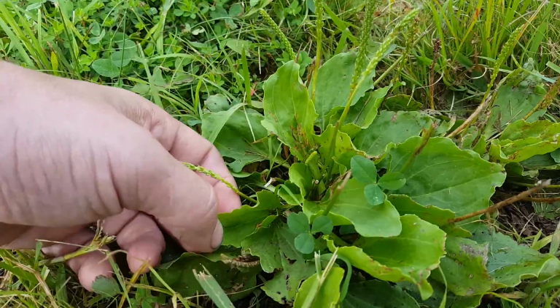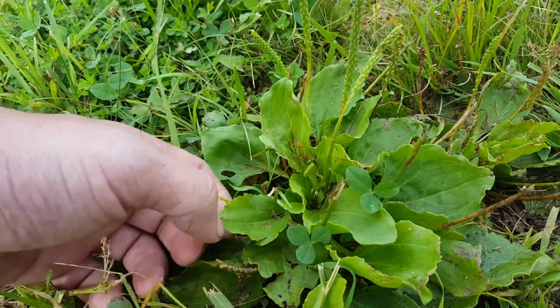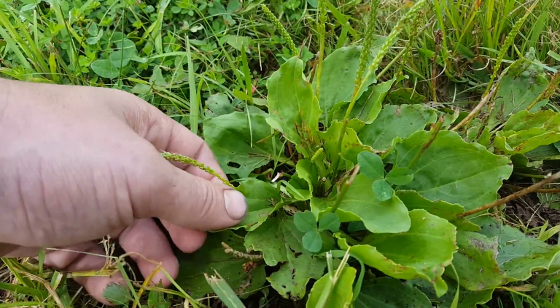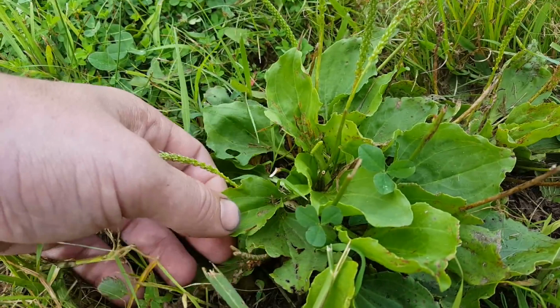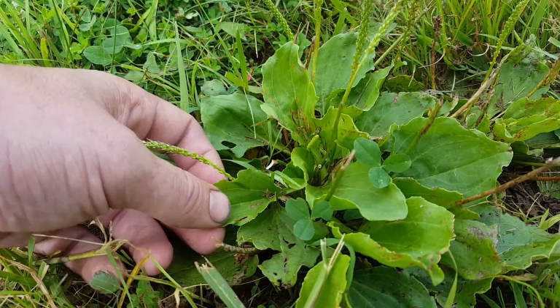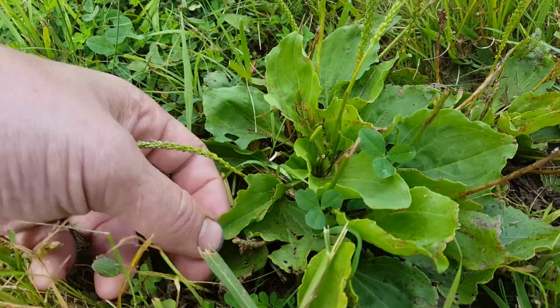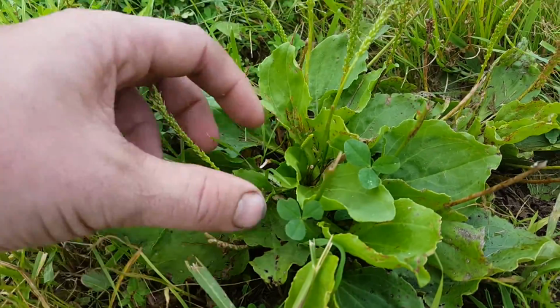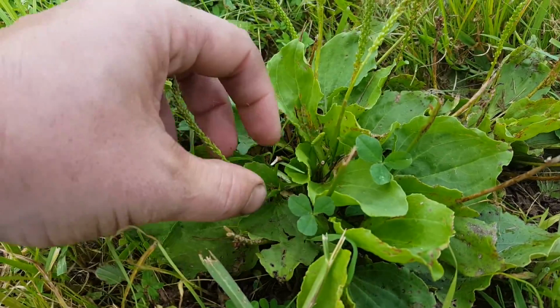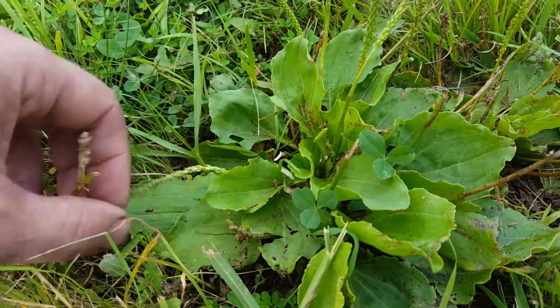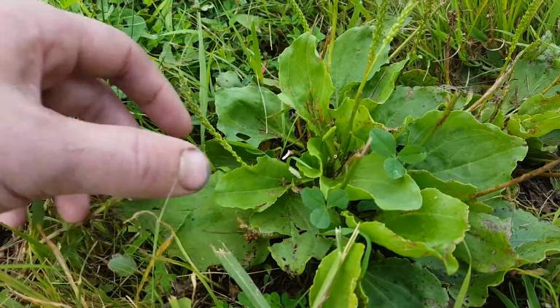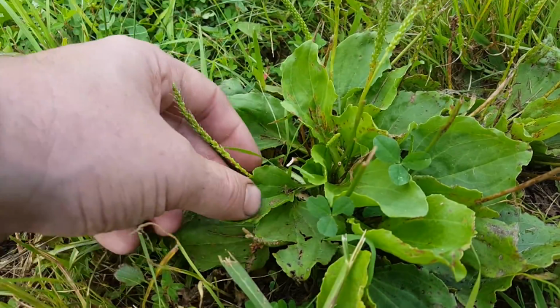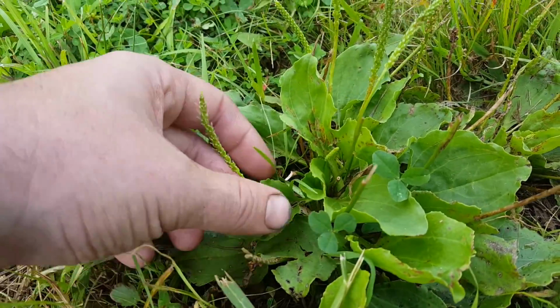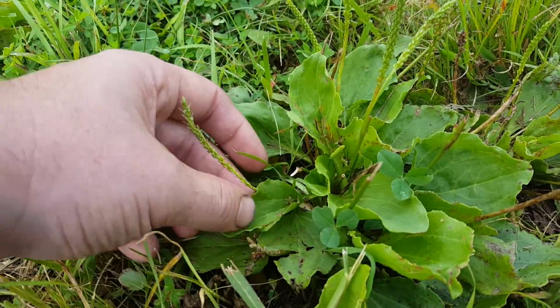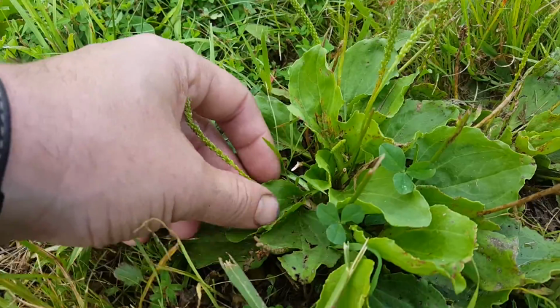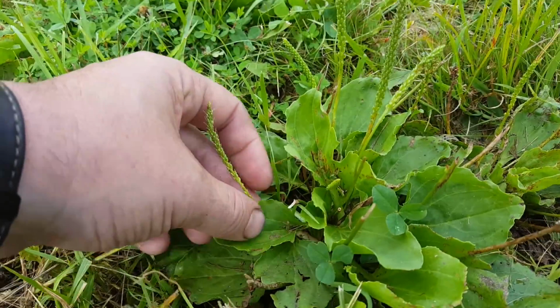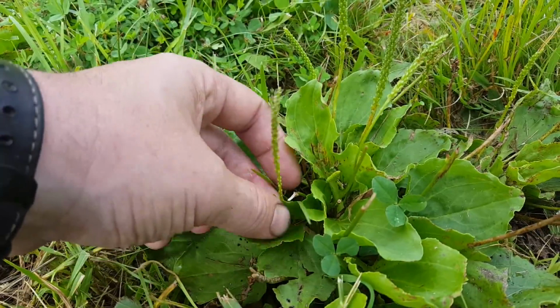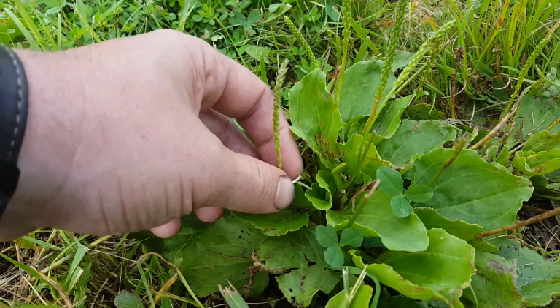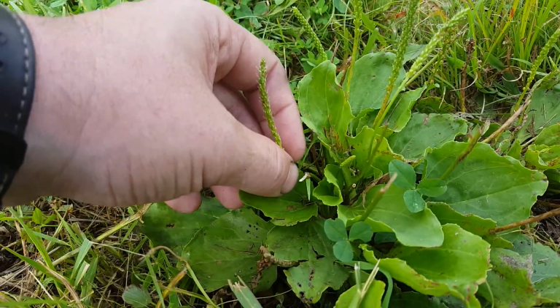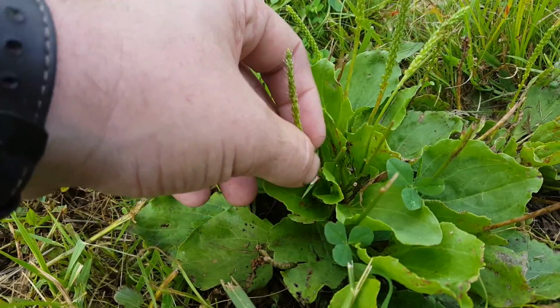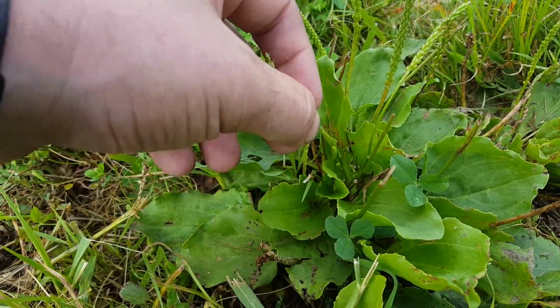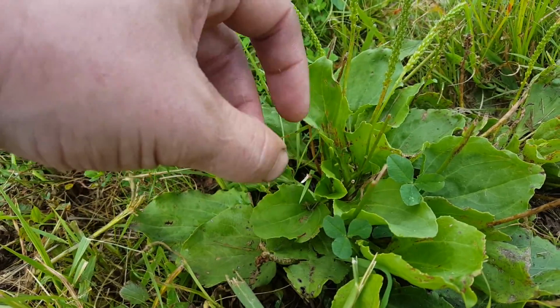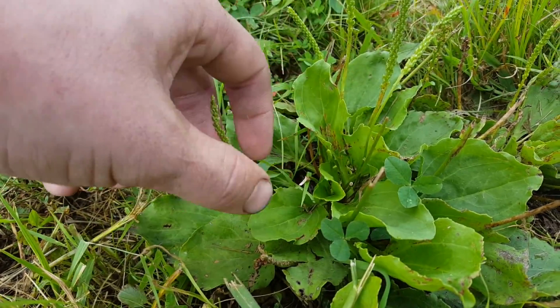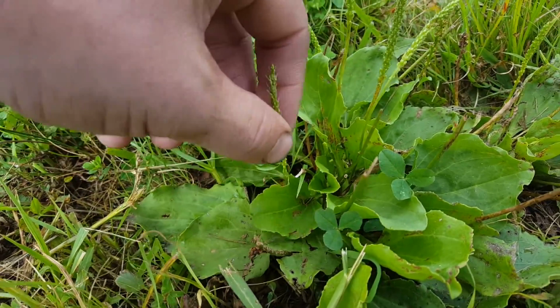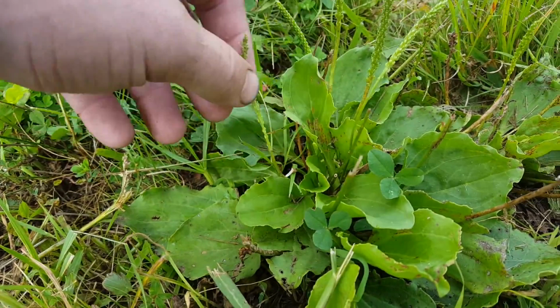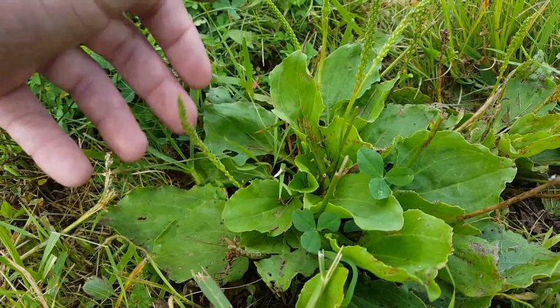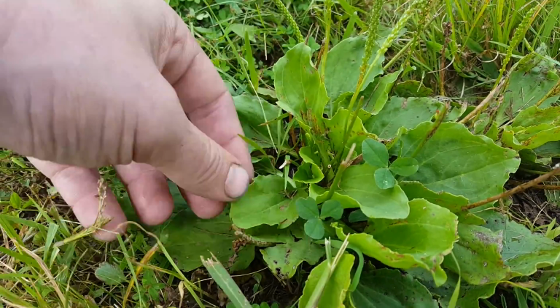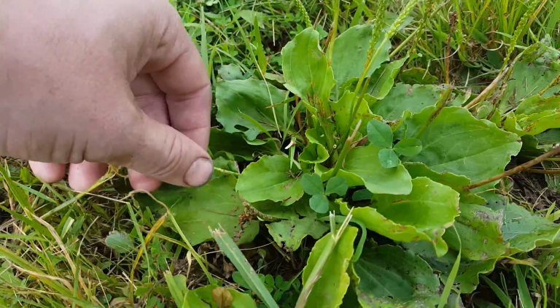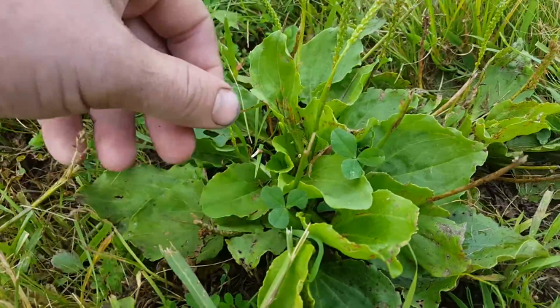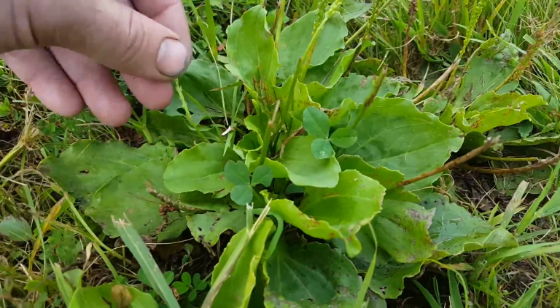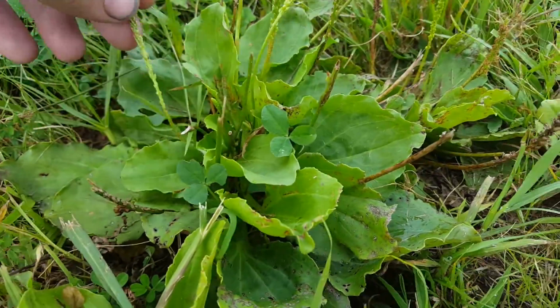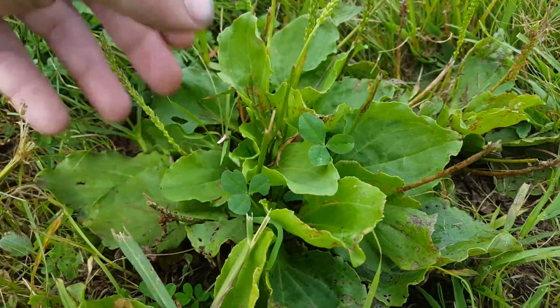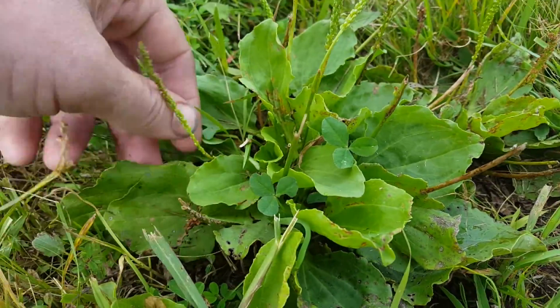Contrasted with the narrowleaf plantain, which has very thin leaves — the seed heads are similar but a little different: more elongated with the seeds more towards the top. I'll show you guys one when I come across it.